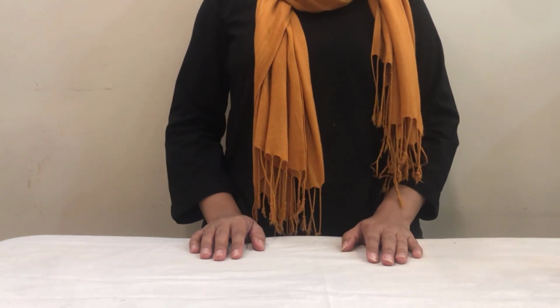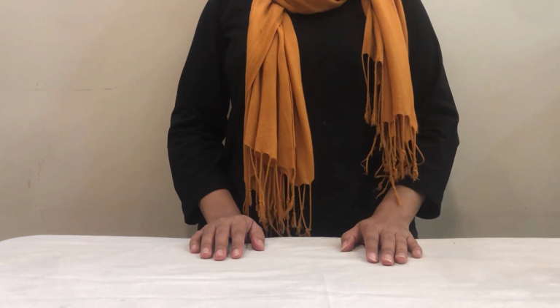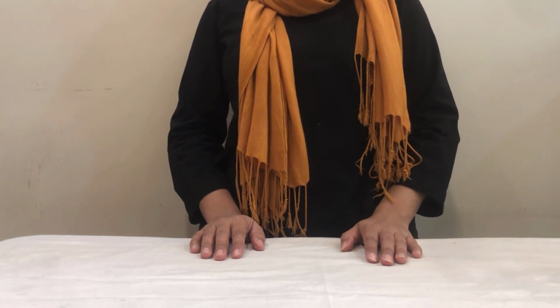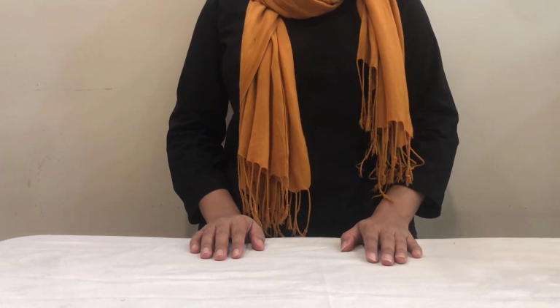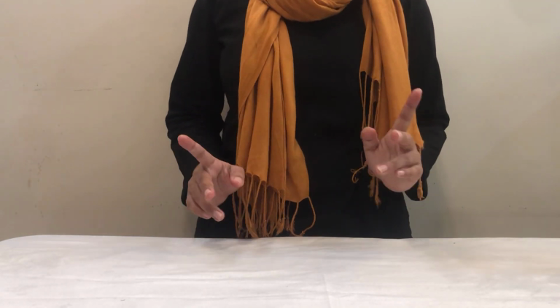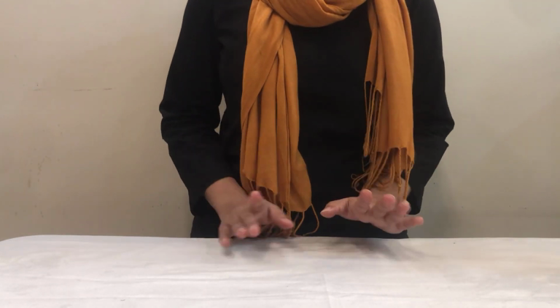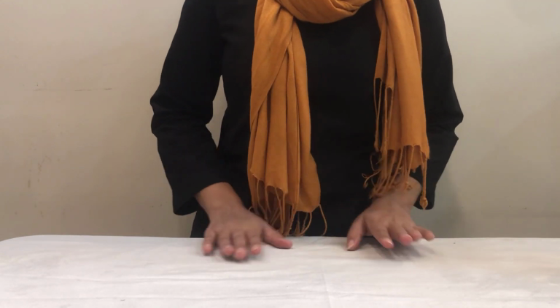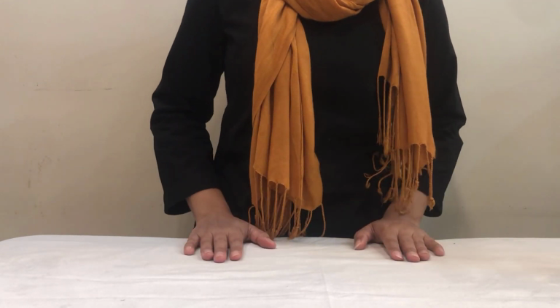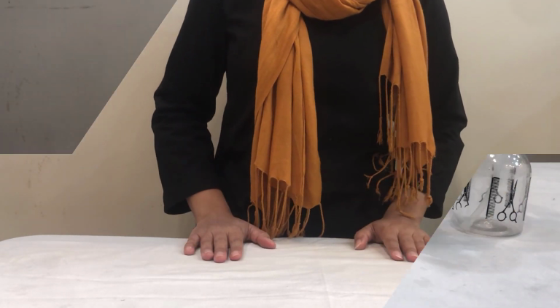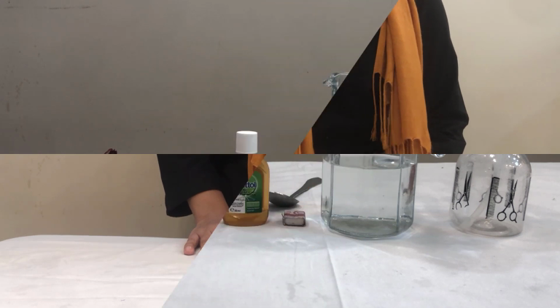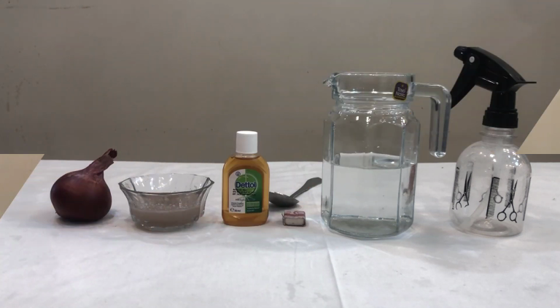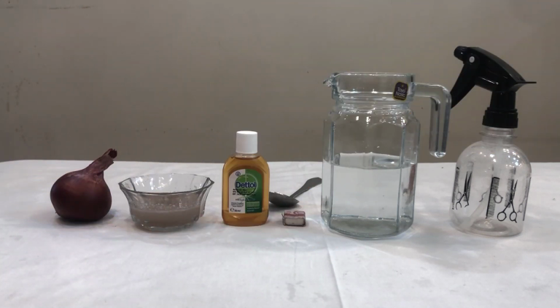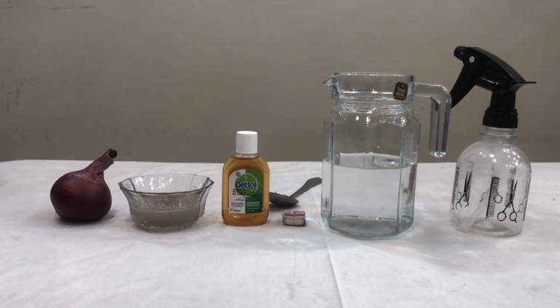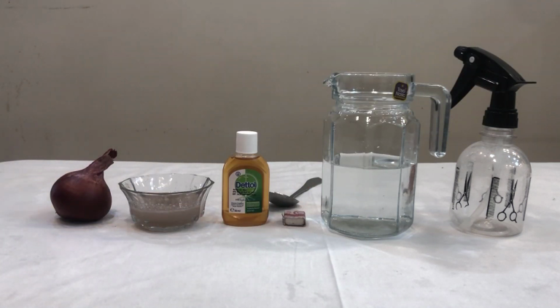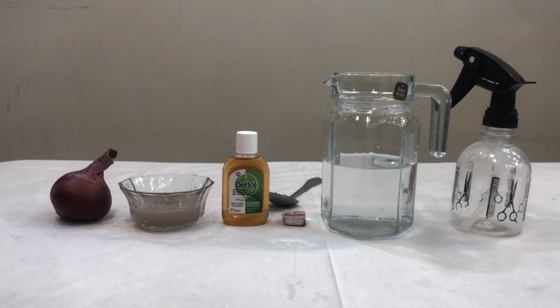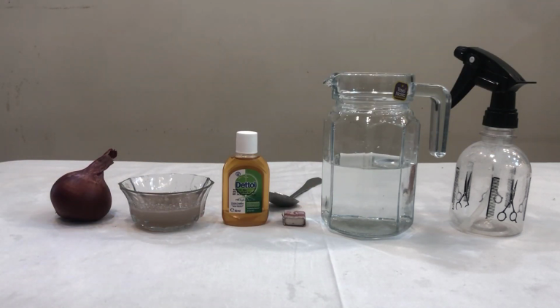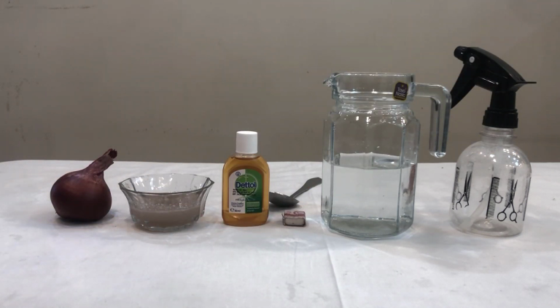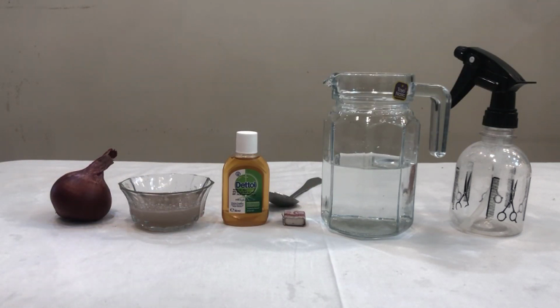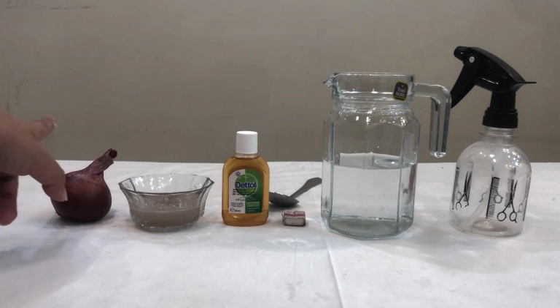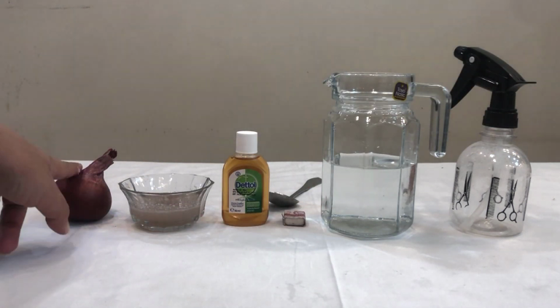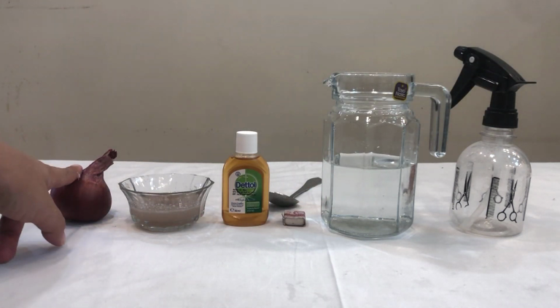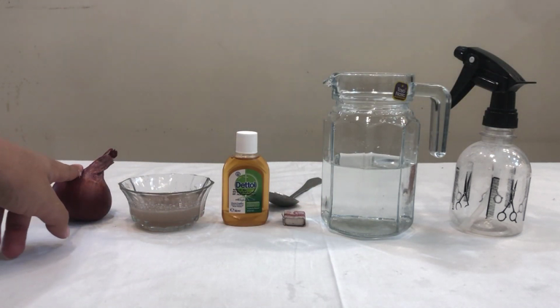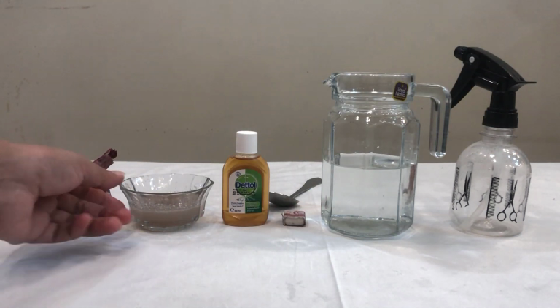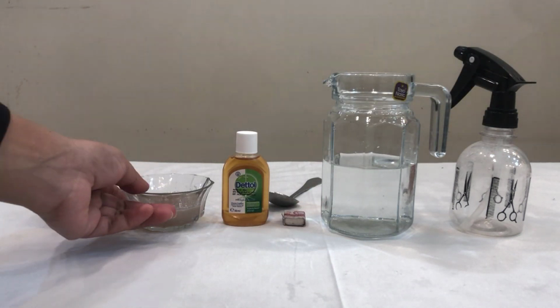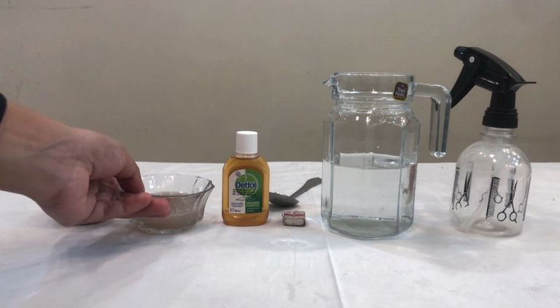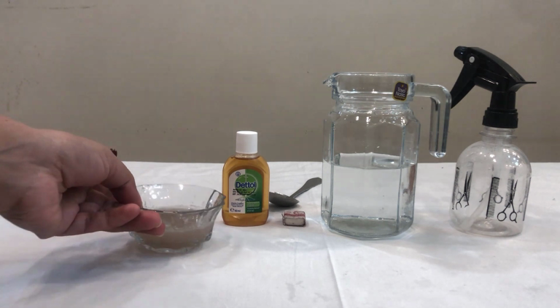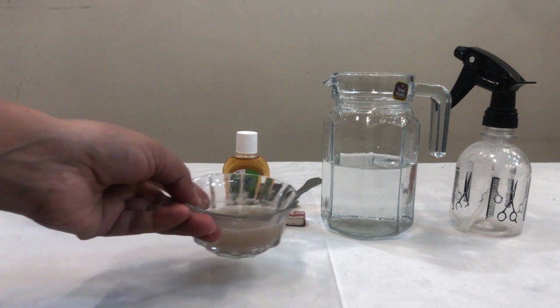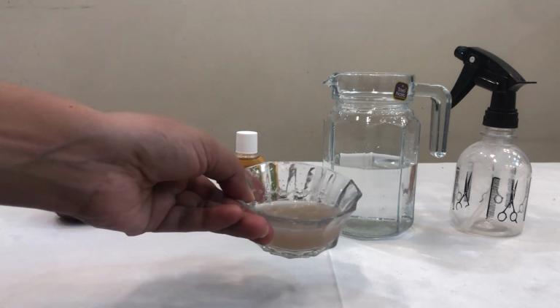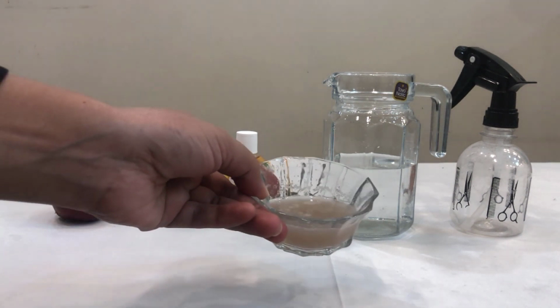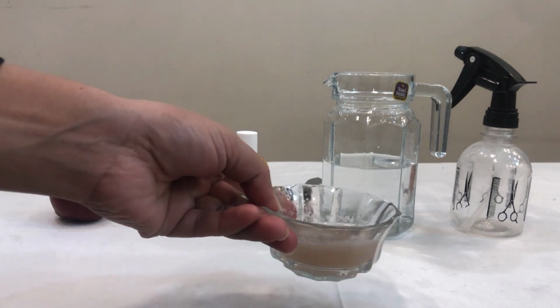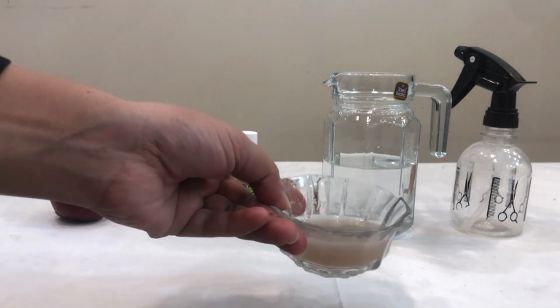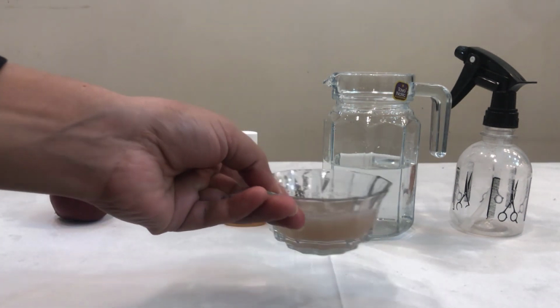So we will make this spray. For this spray we need onion — I have already removed the skin — water, and juice.